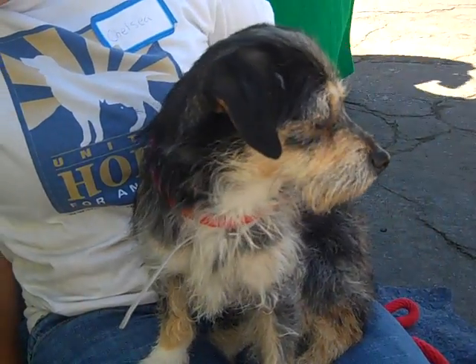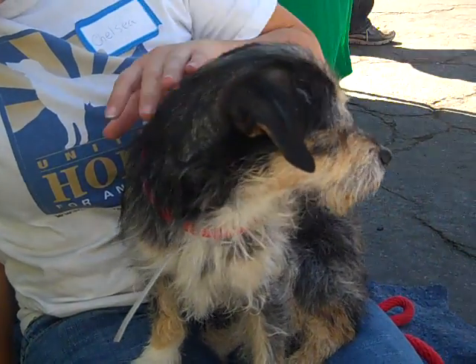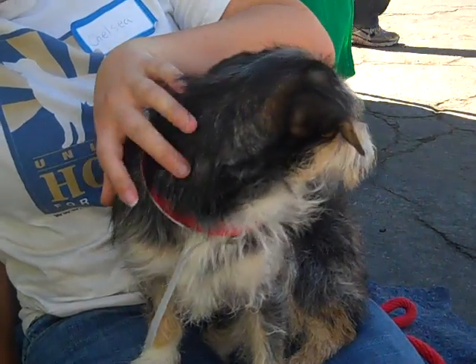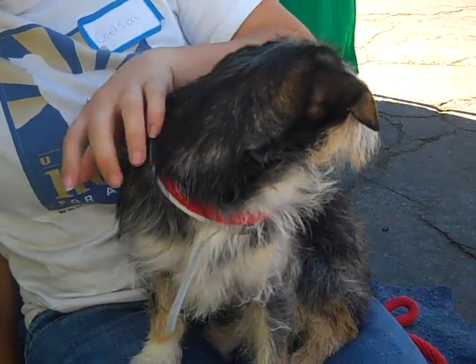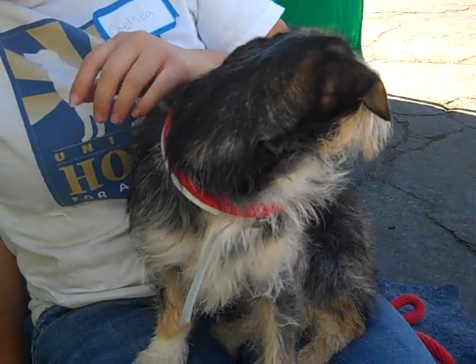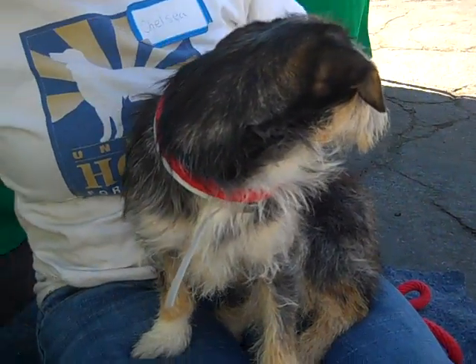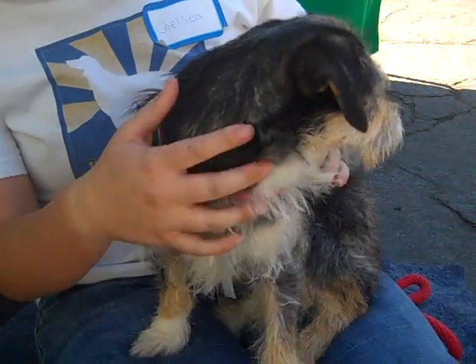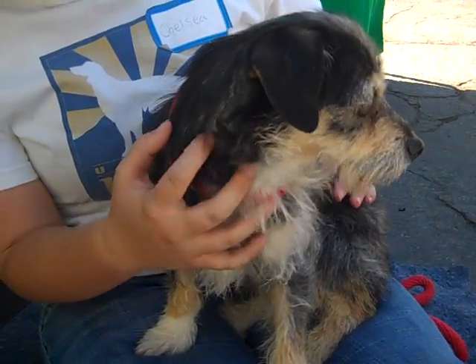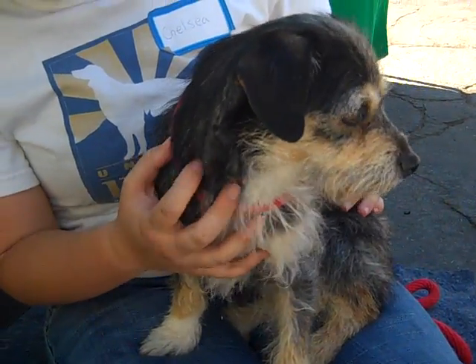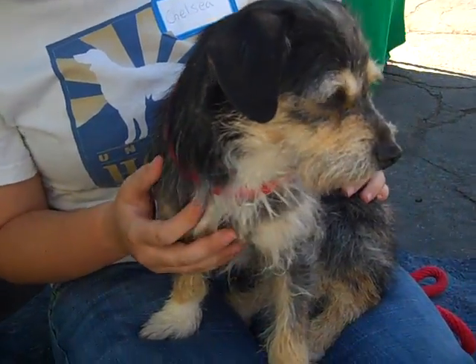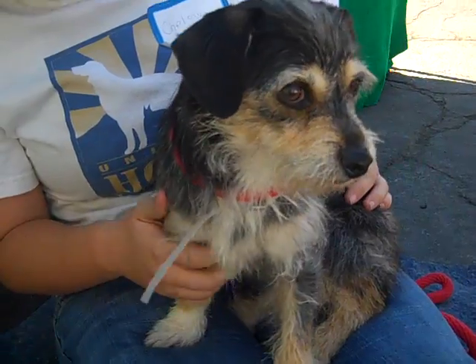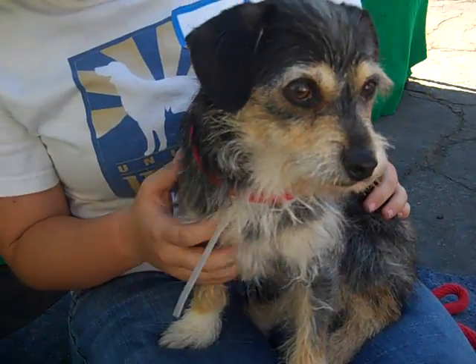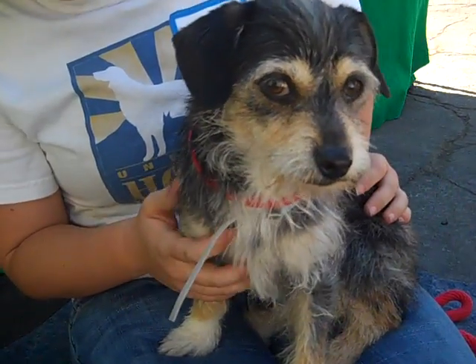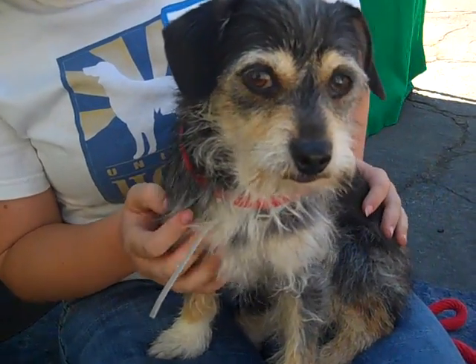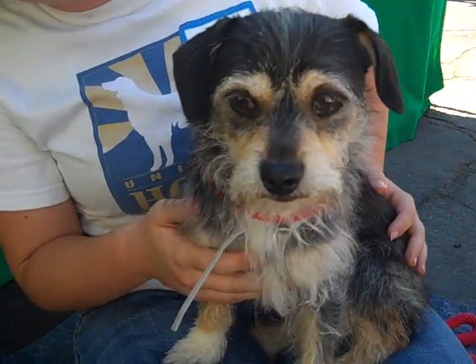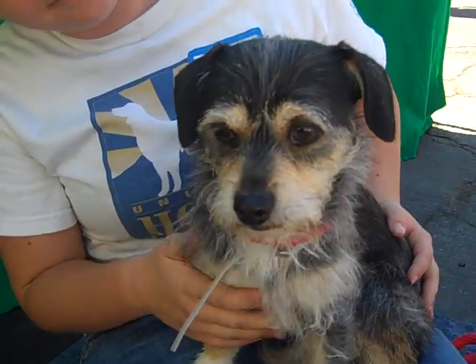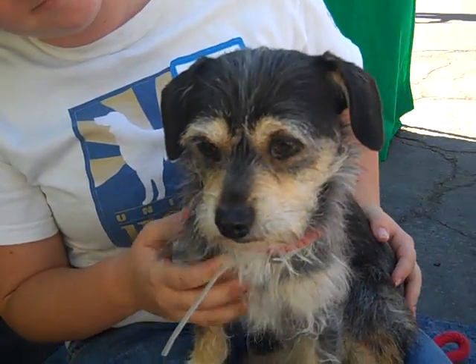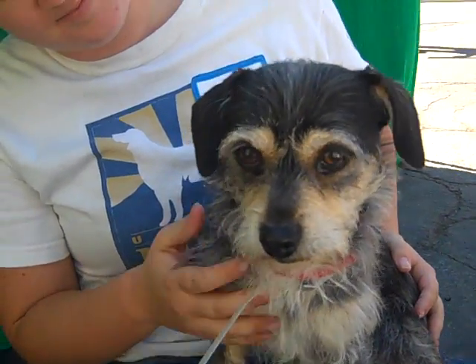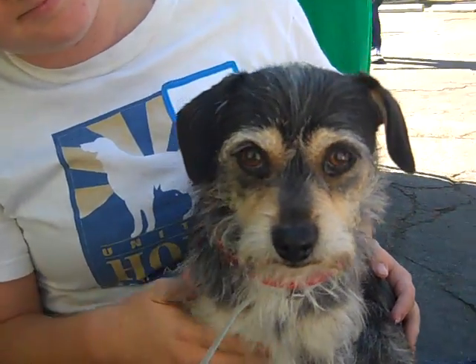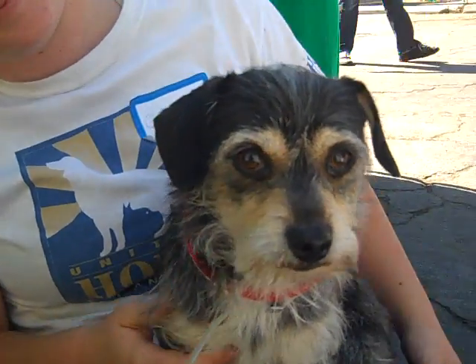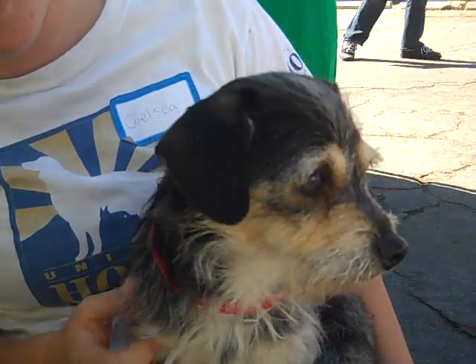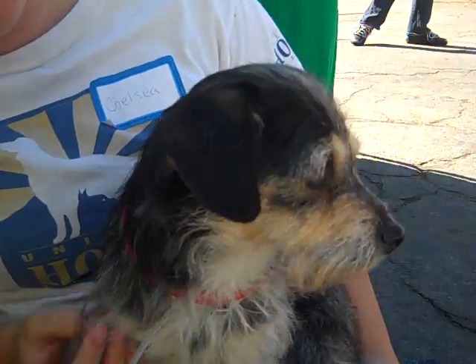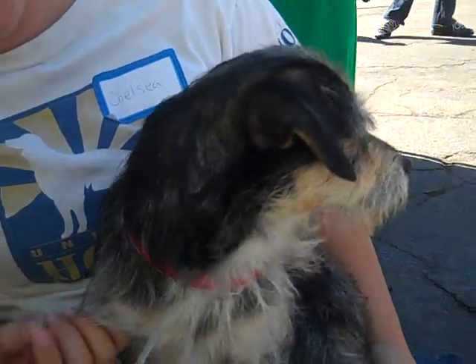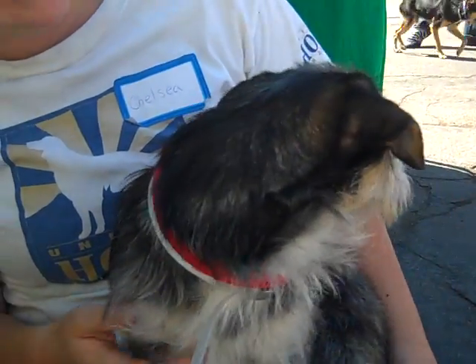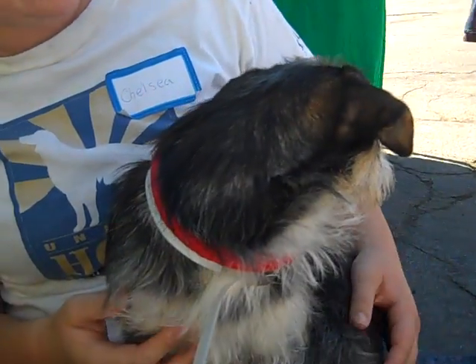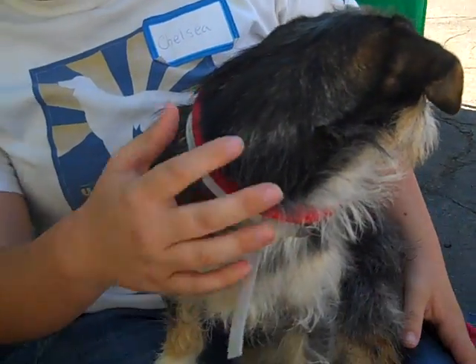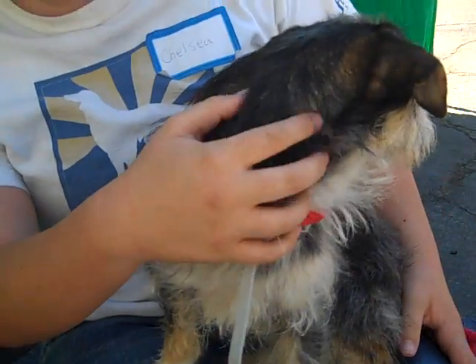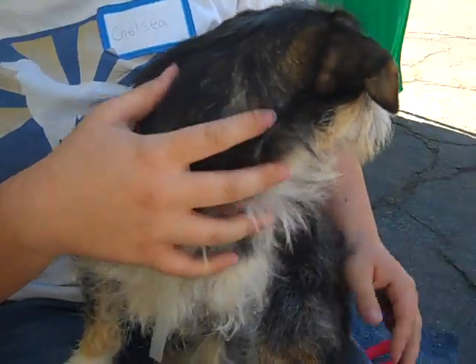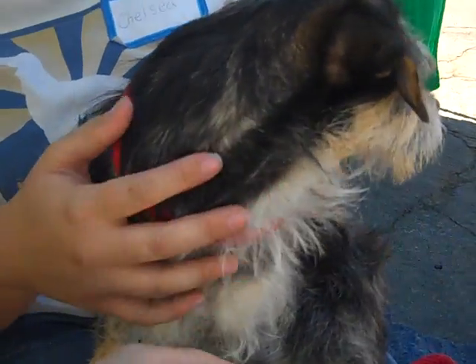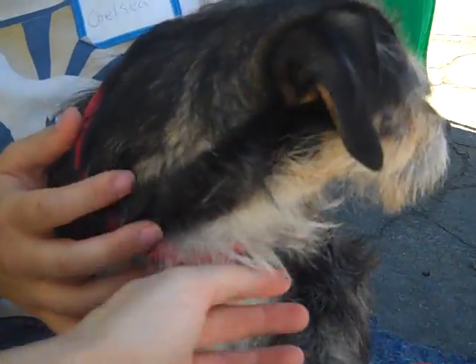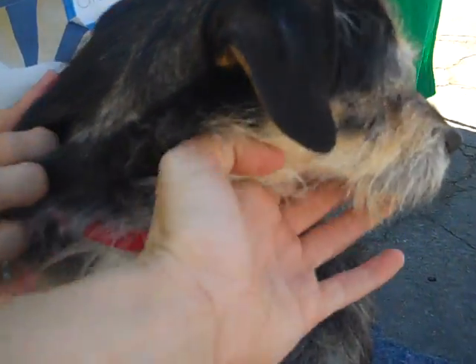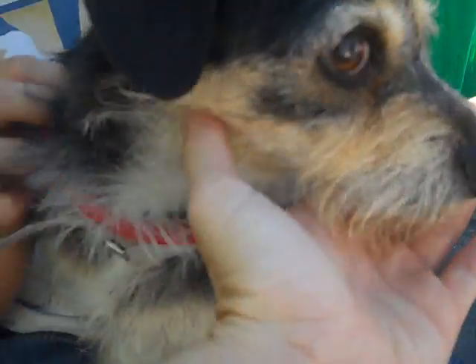Meet Hudson, A4346970. Hudson is a male black and tan terrier mix with one of the cutest sets of eyebrows you're ever going to see. Turn your face around Hudson so we can see your cute little eyebrows.